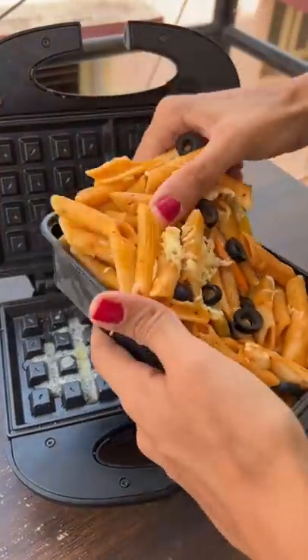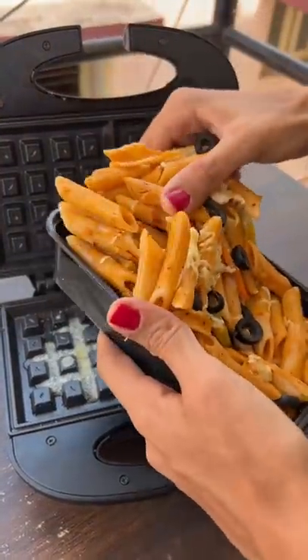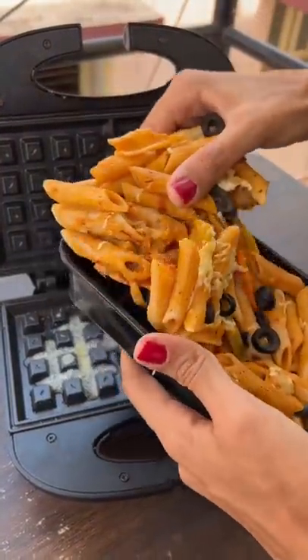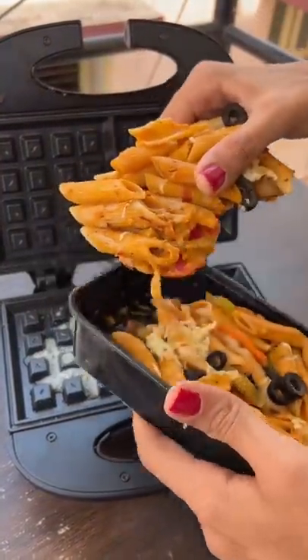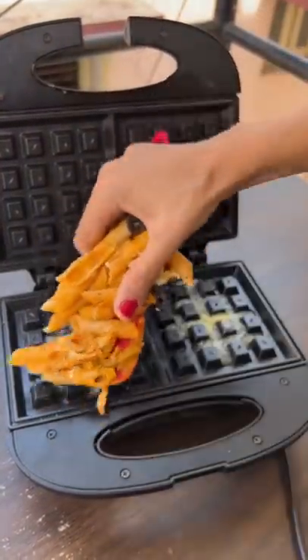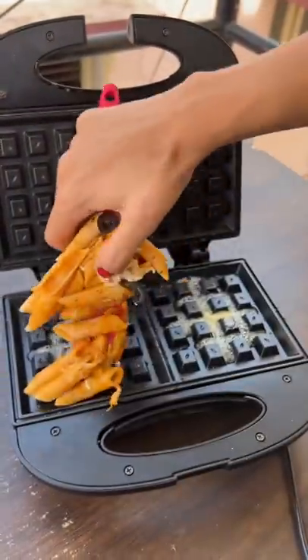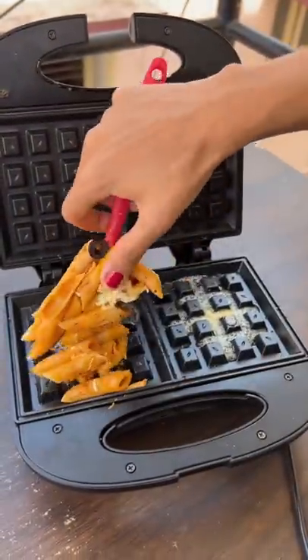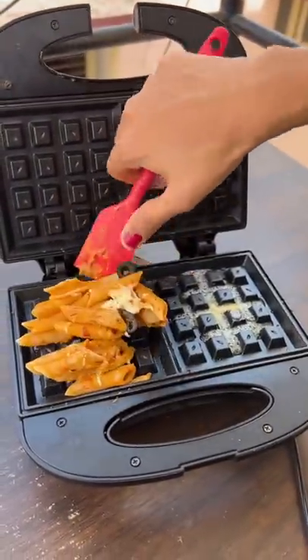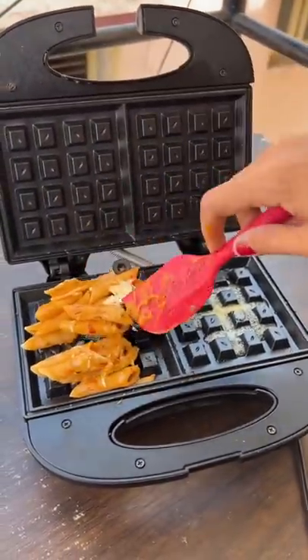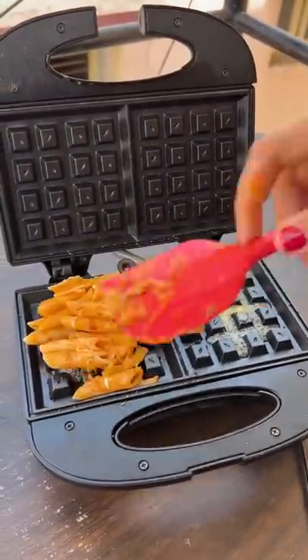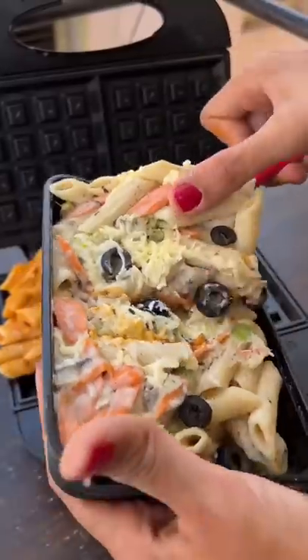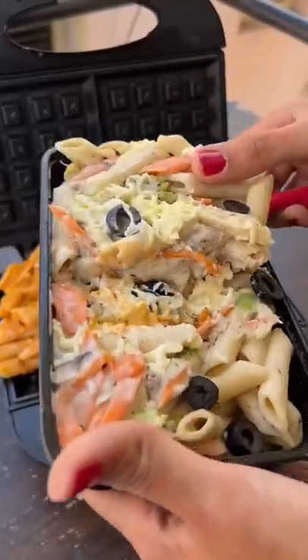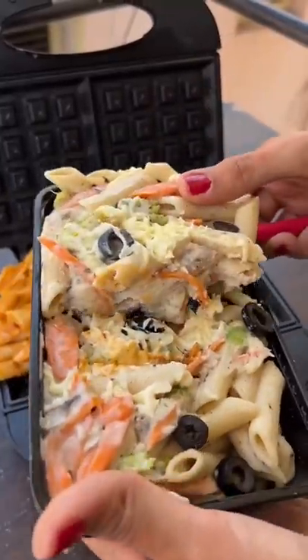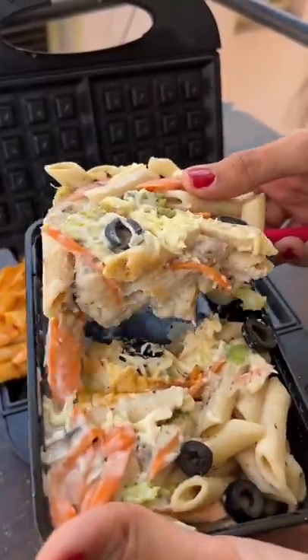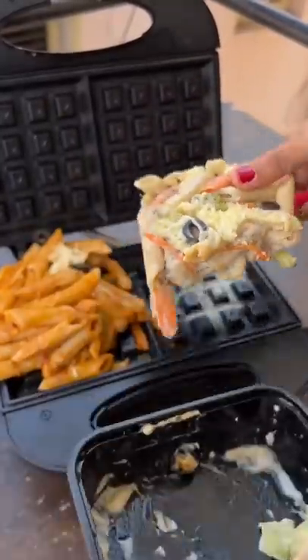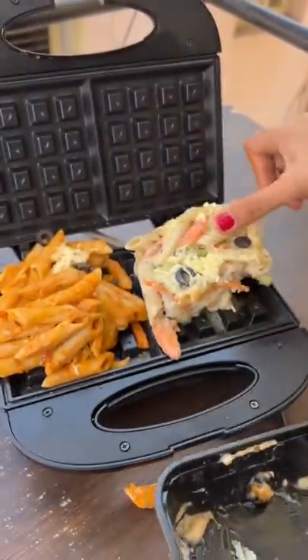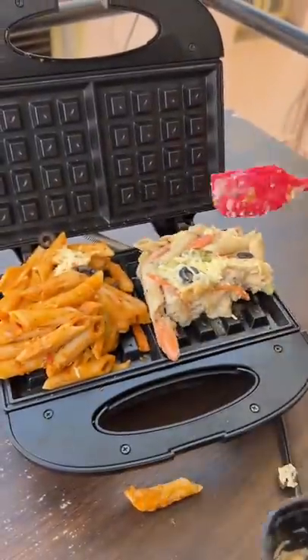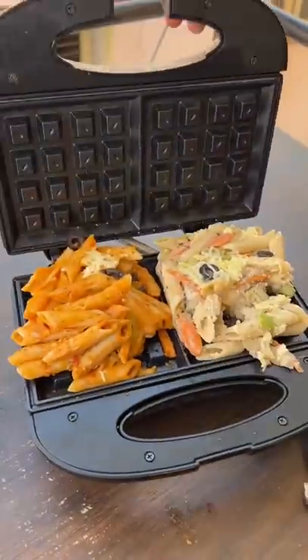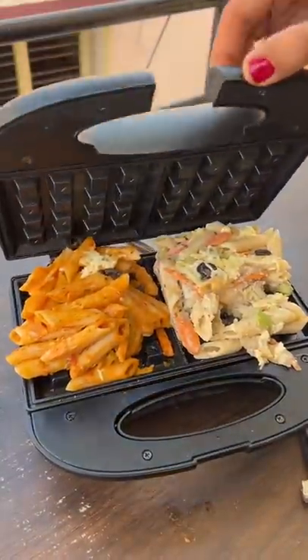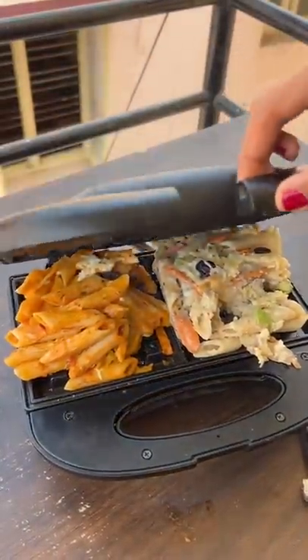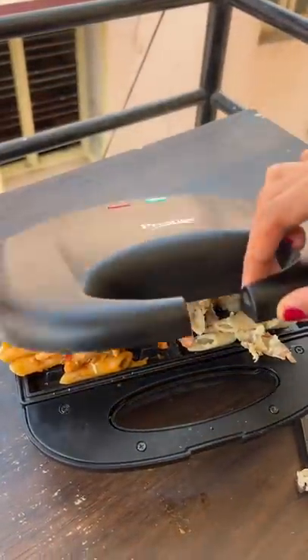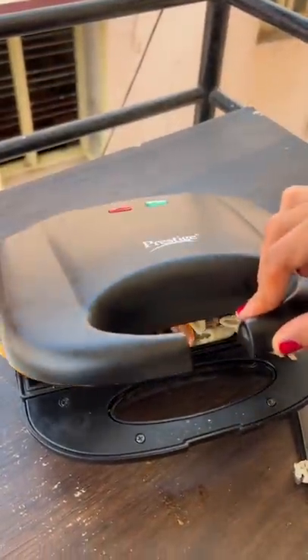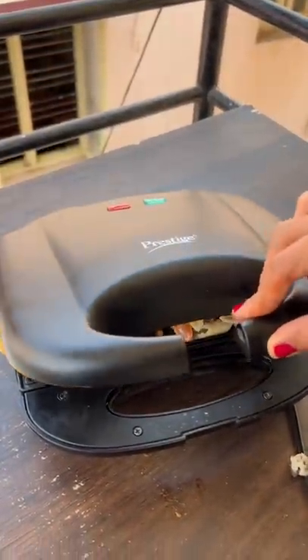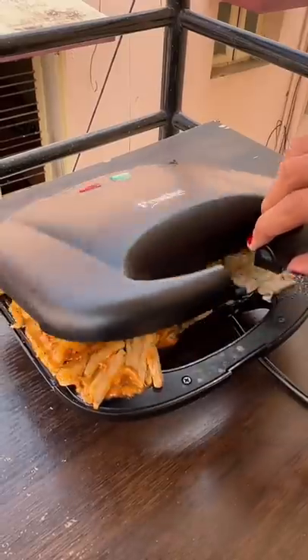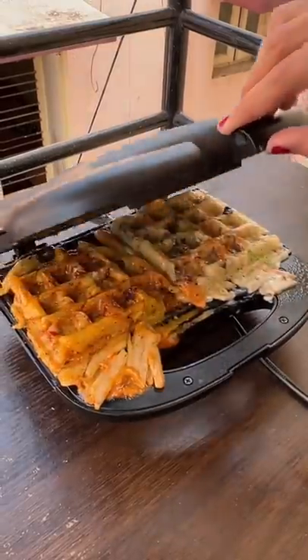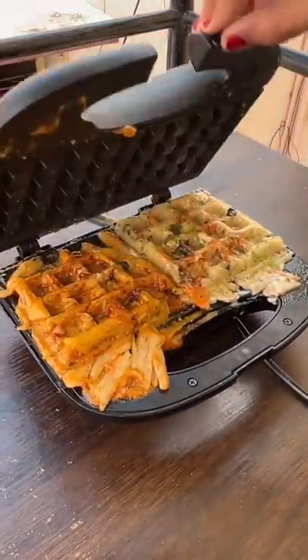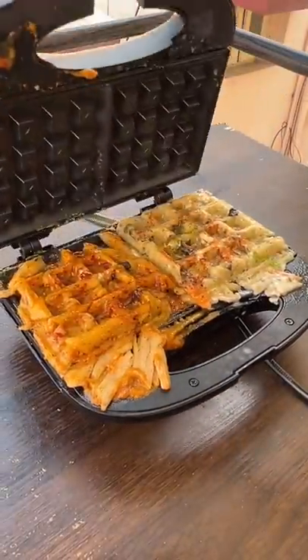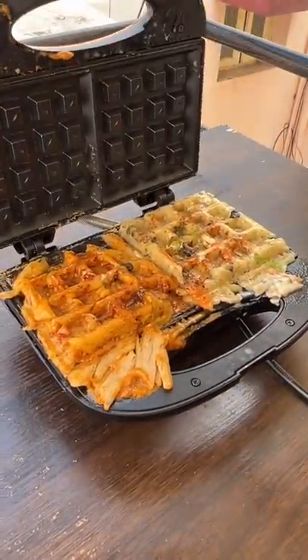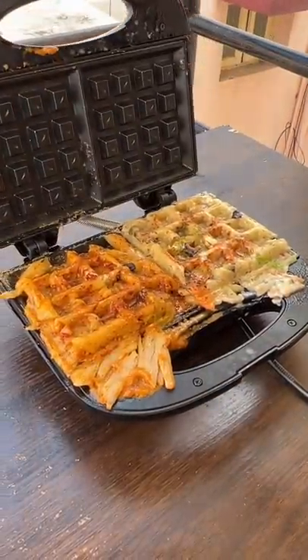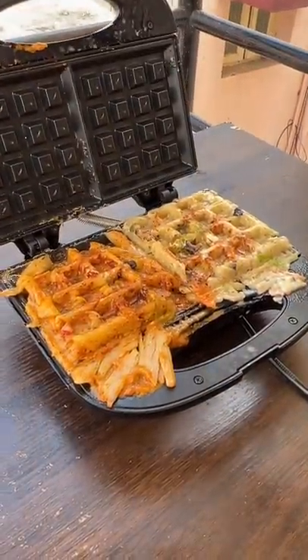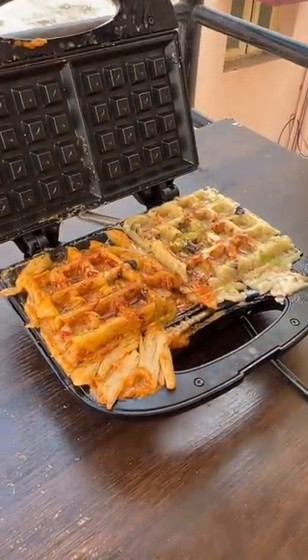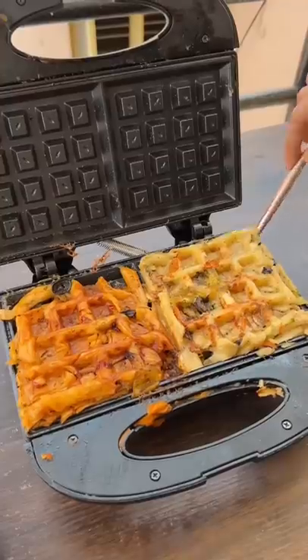I put this in the freezer so that the pasta will dry well. Then I added red sauce on one side and white sauce on the other side. This took a long time to cook, maybe because in pasta there is enough sauce.